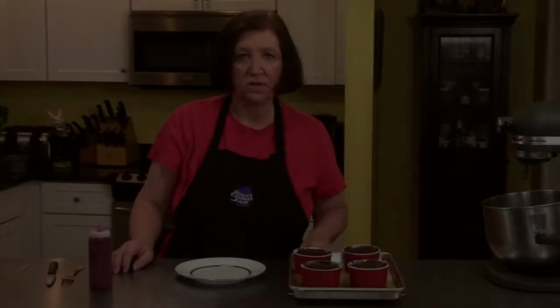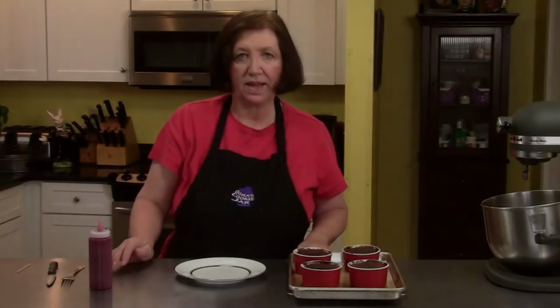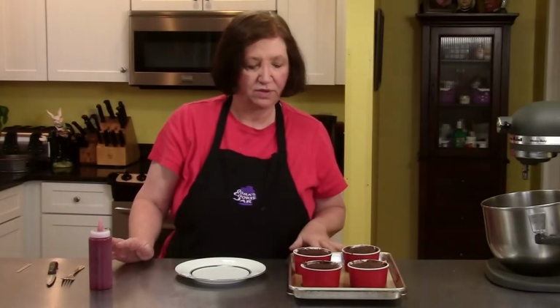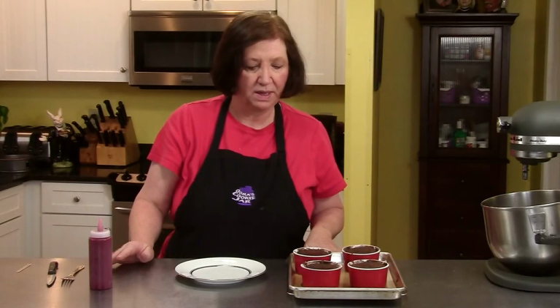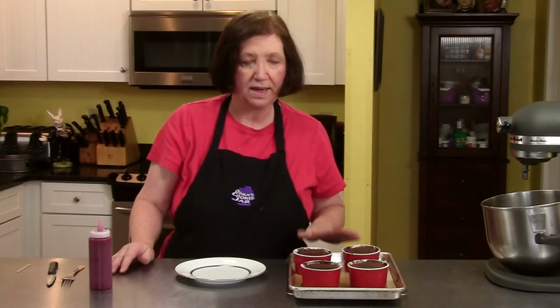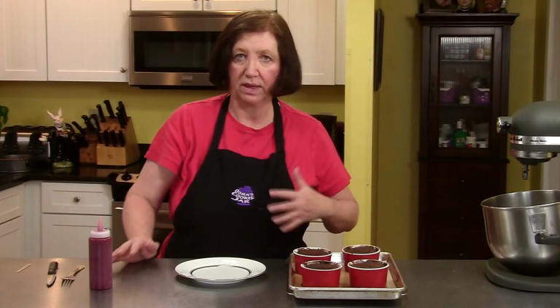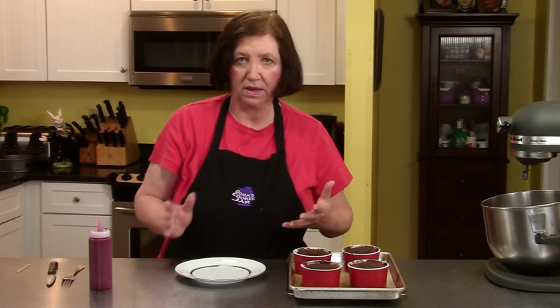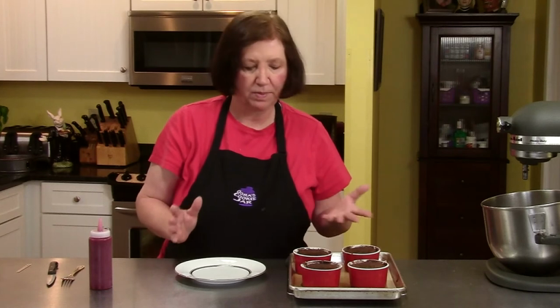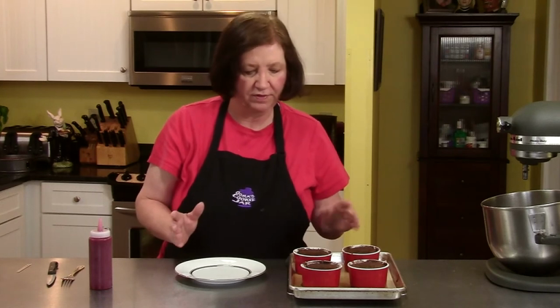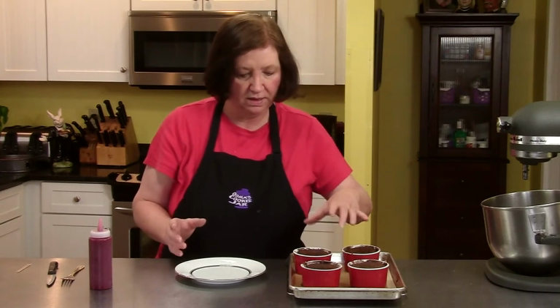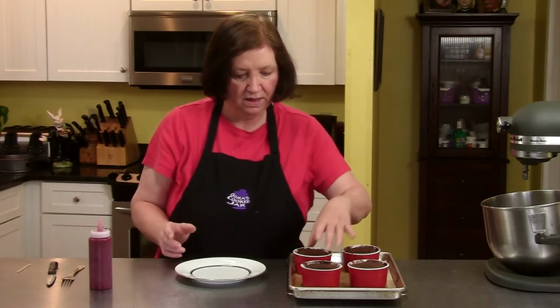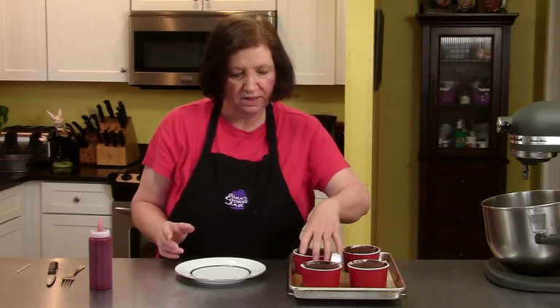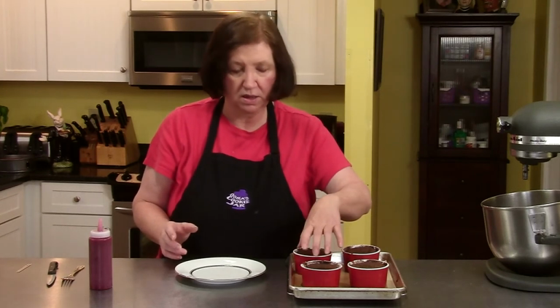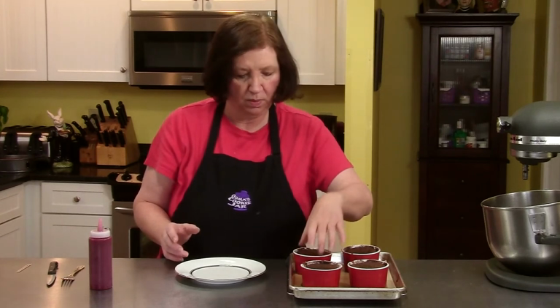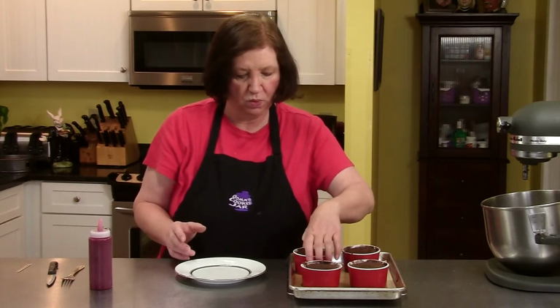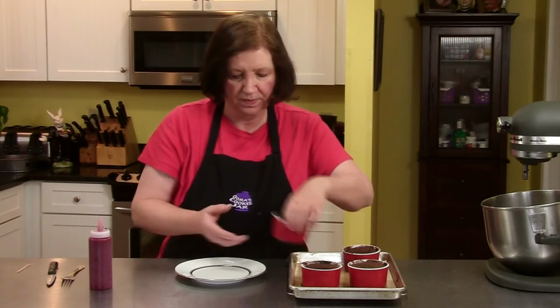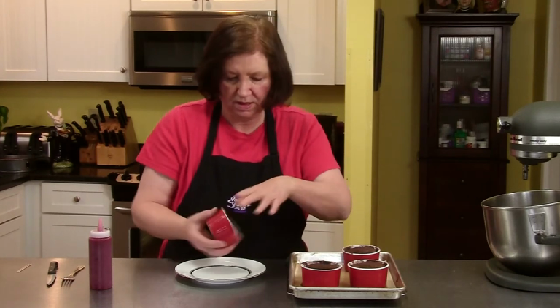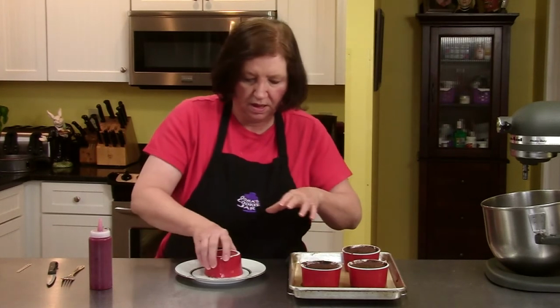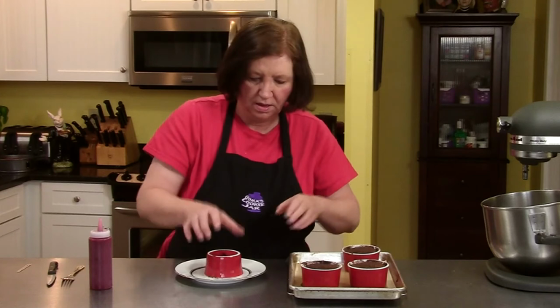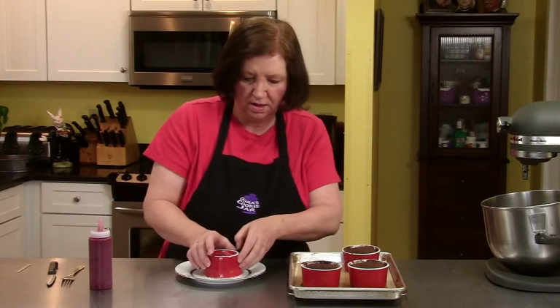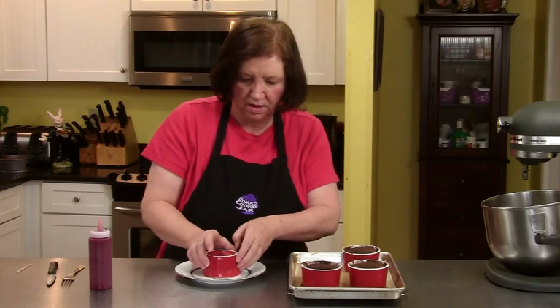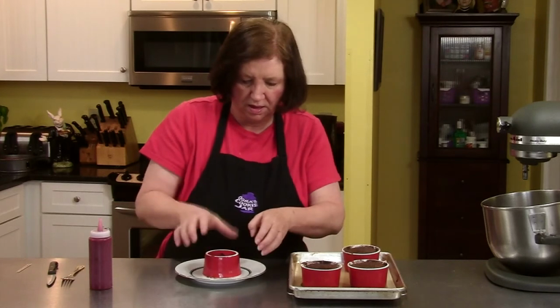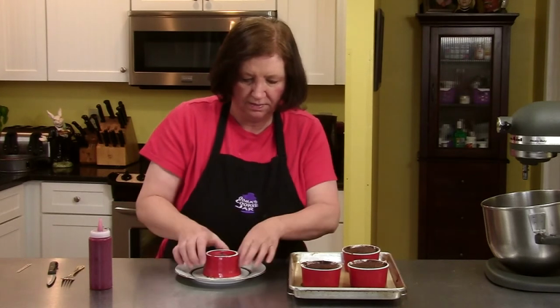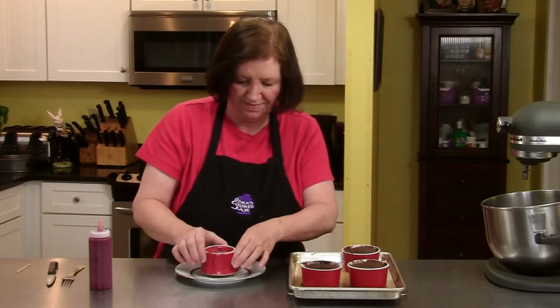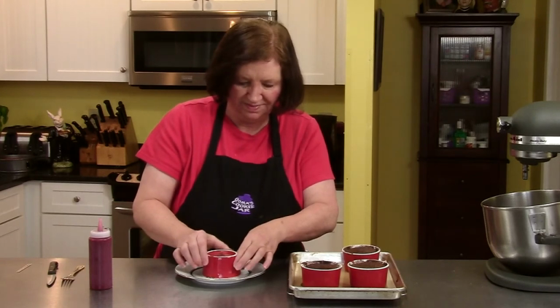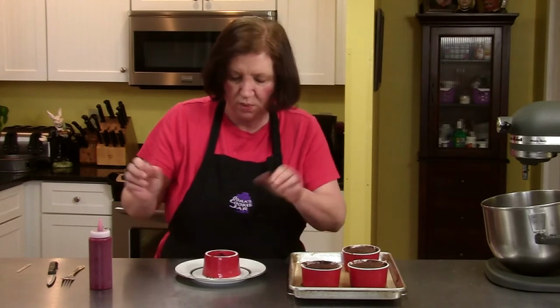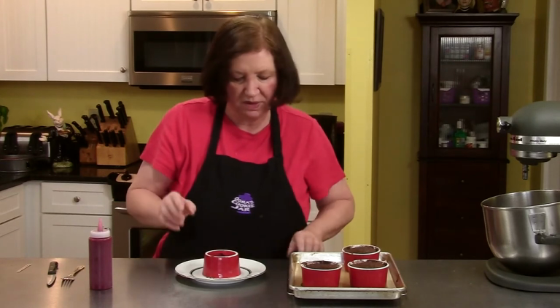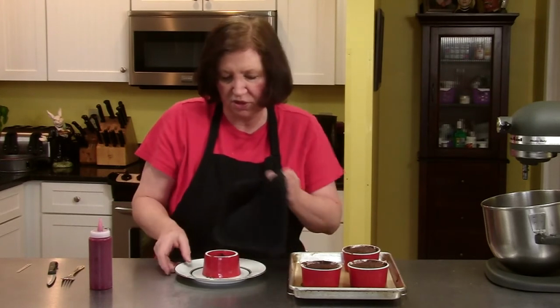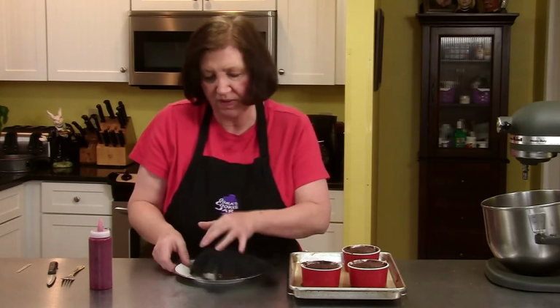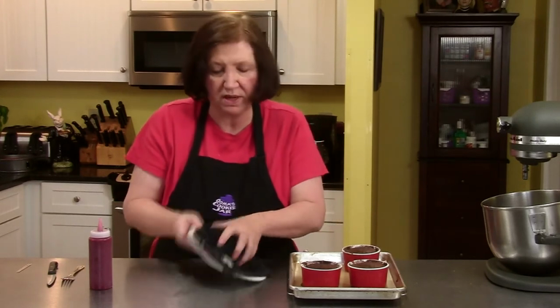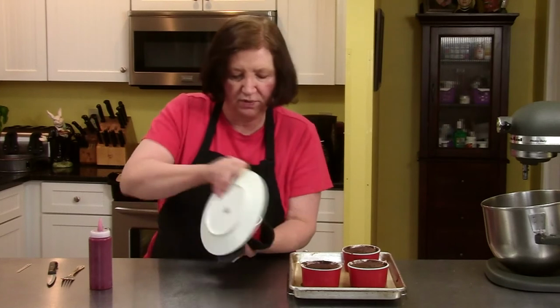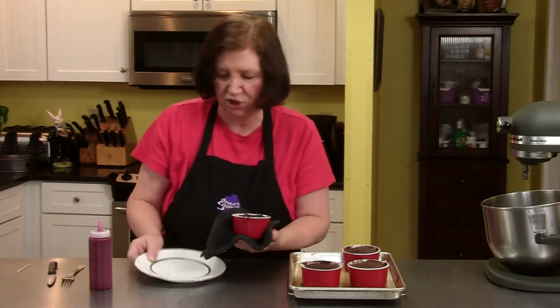Here are the lava cakes after 10 minutes. I had left them in the oven for about 15 minutes. They're still pretty warm. I have to run a knife around the edge to unmold them.